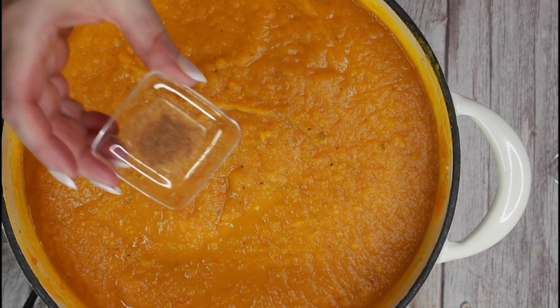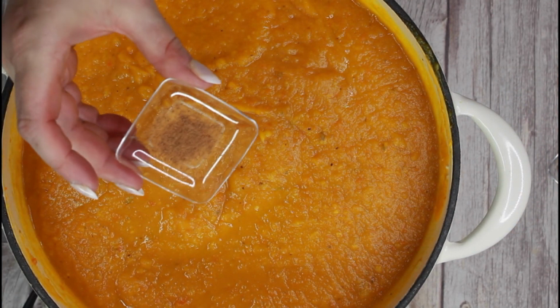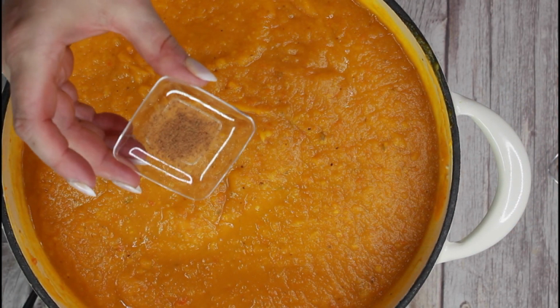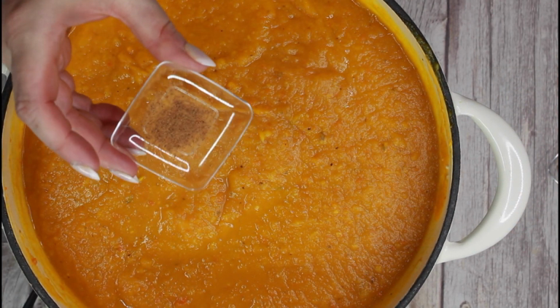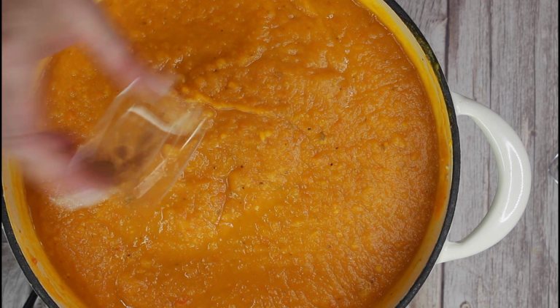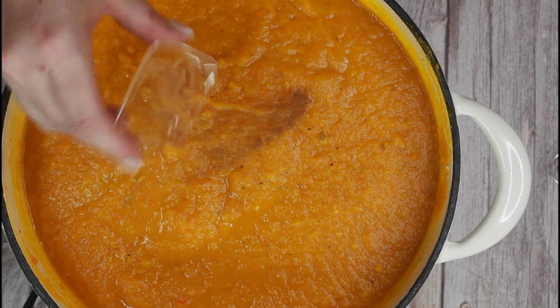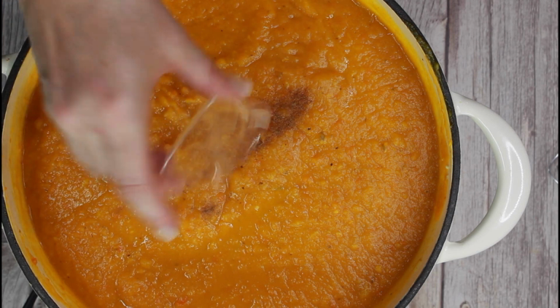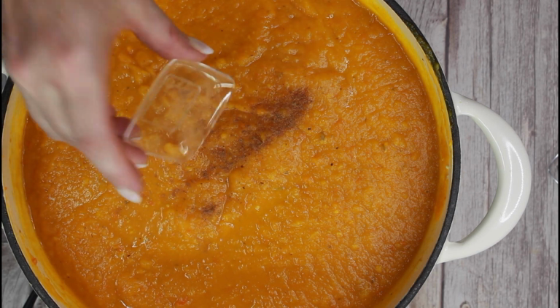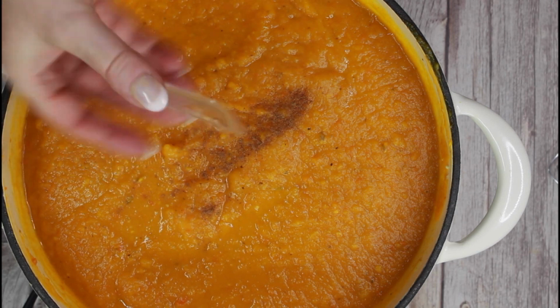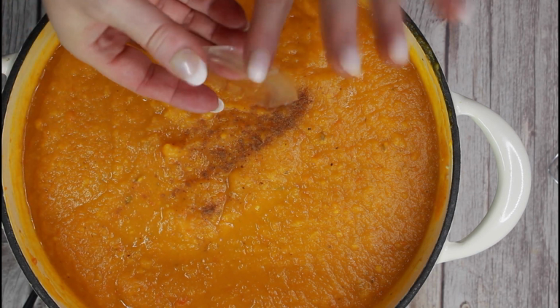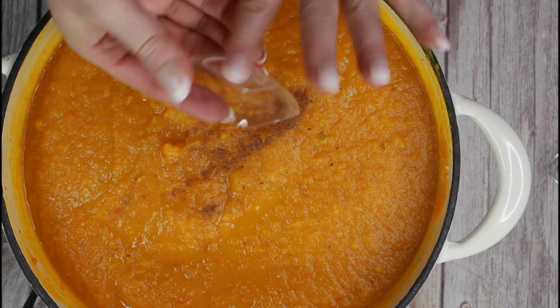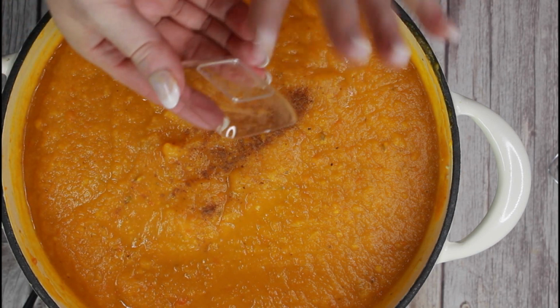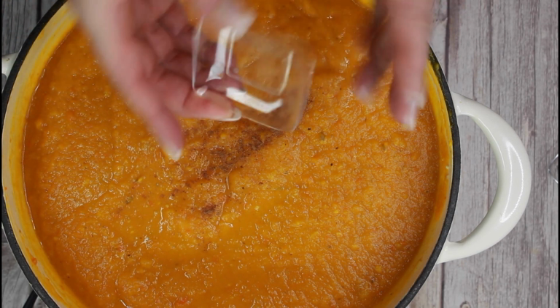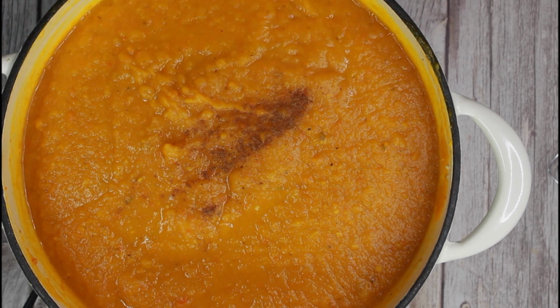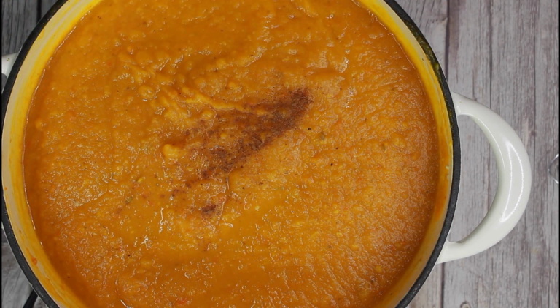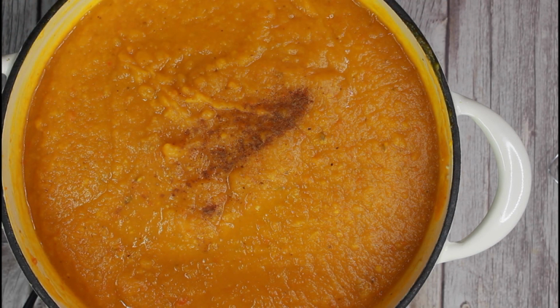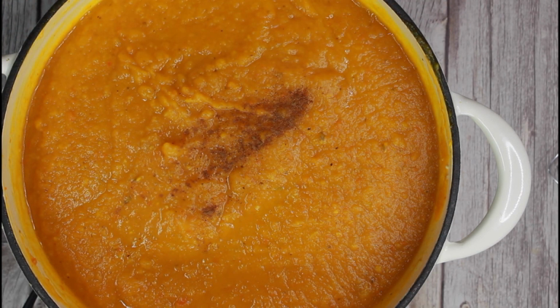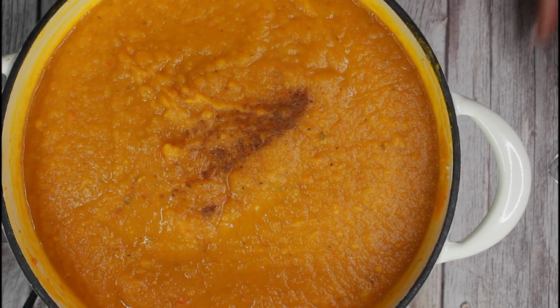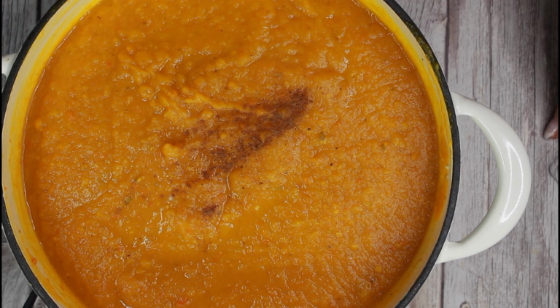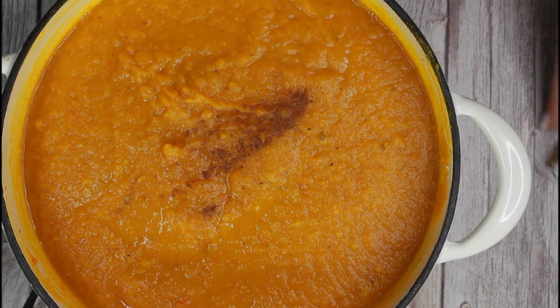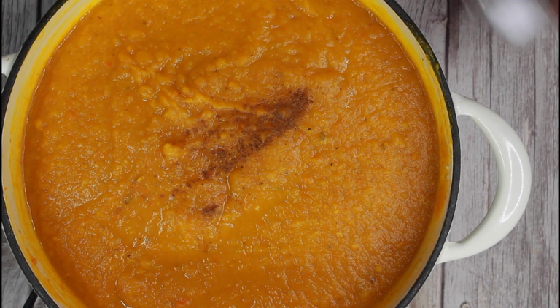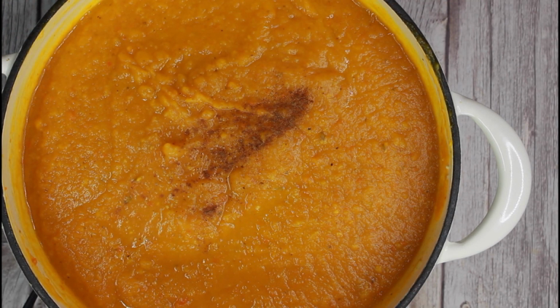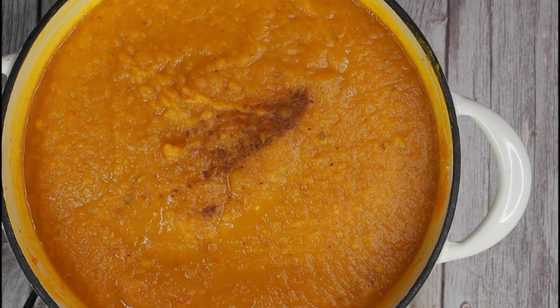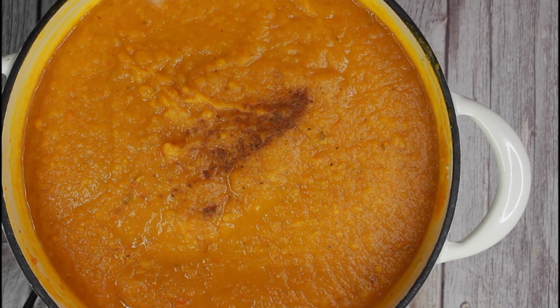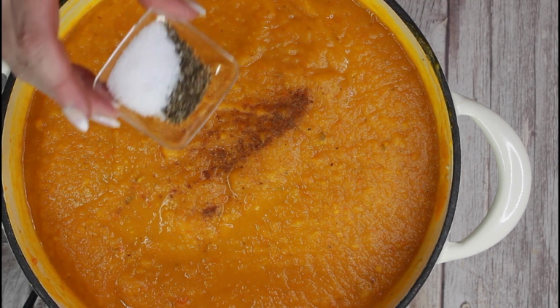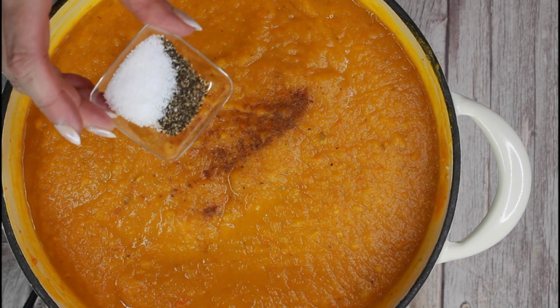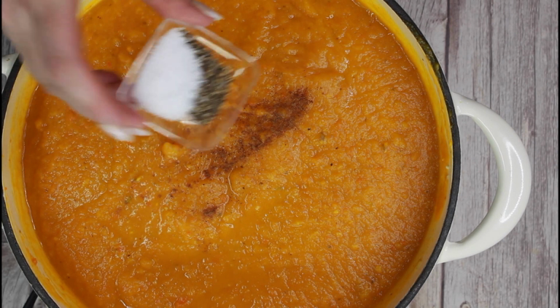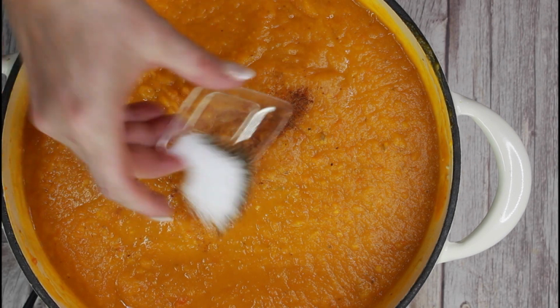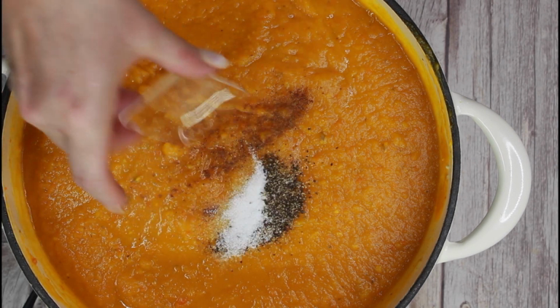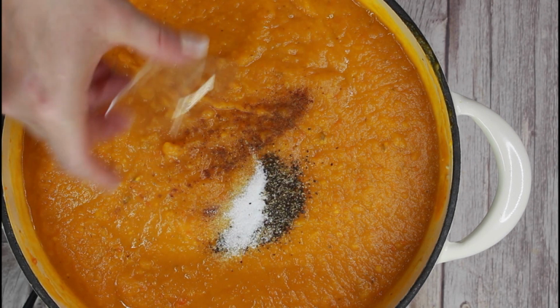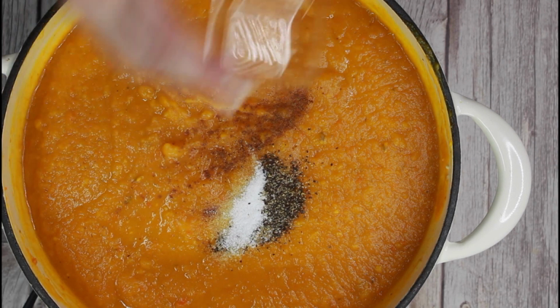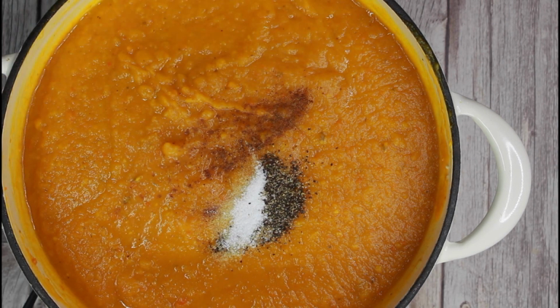Sprinkle in the nutmeg and stir well. Taste and adjust salt and pepper to your personal taste.